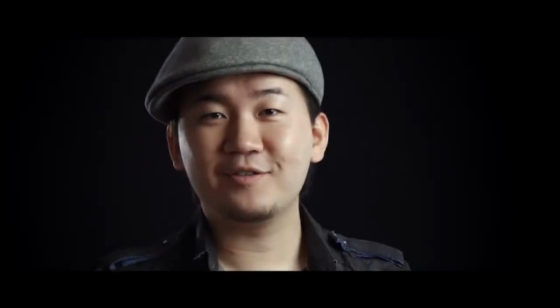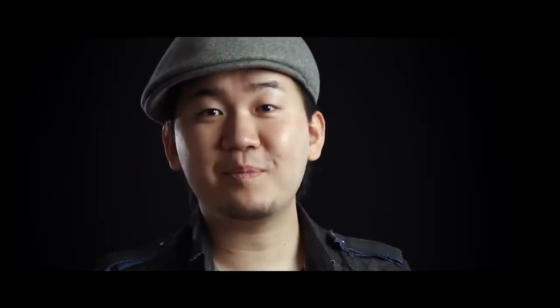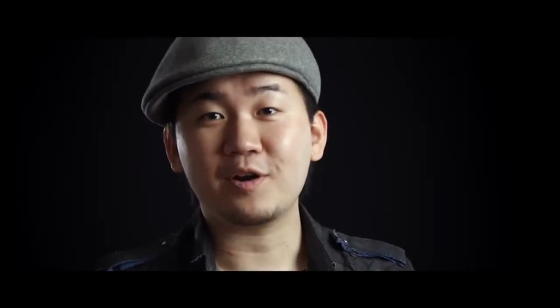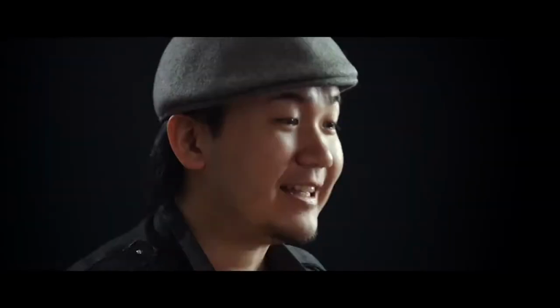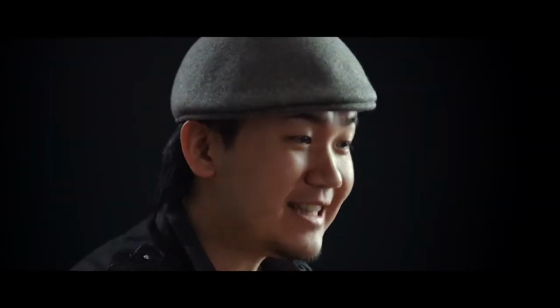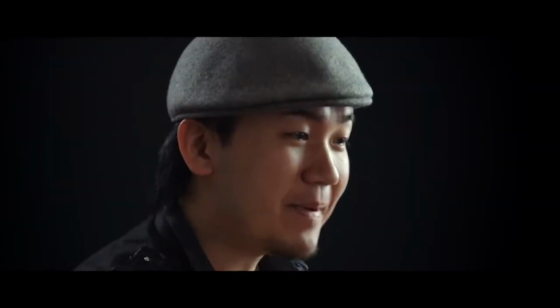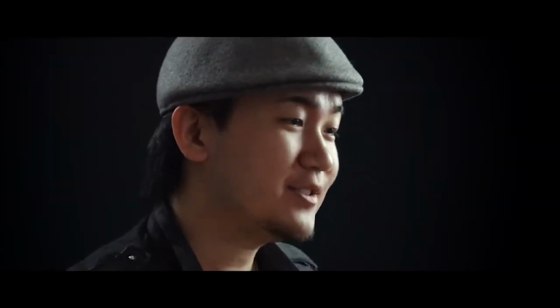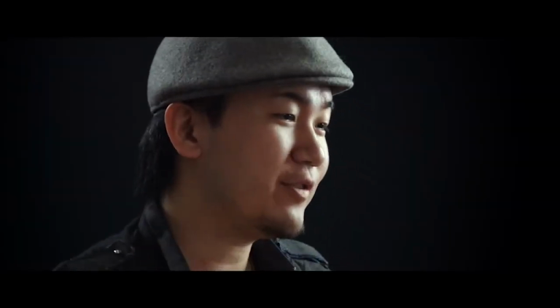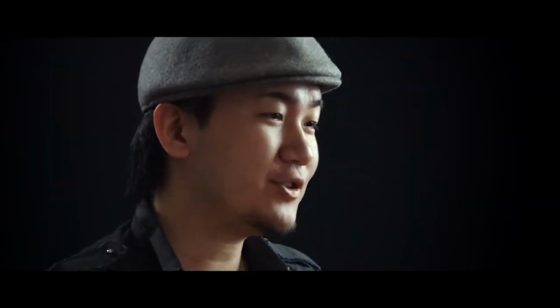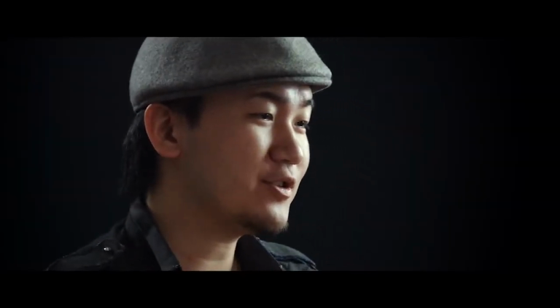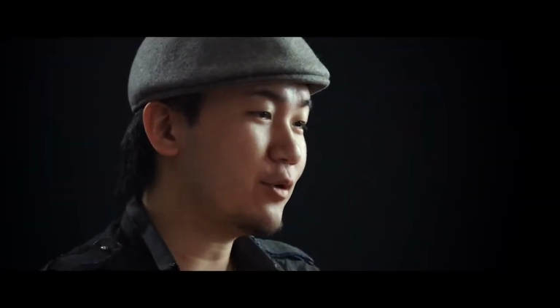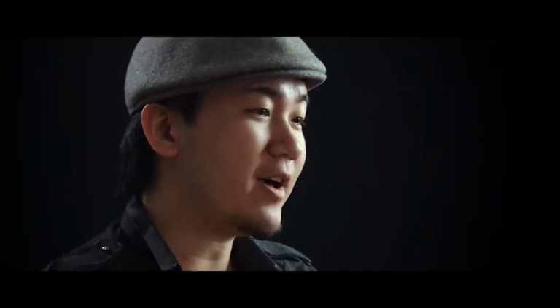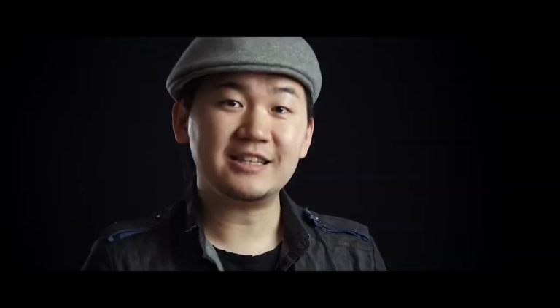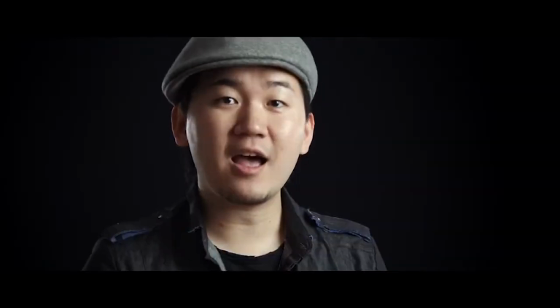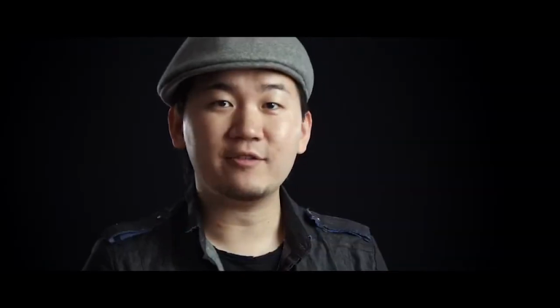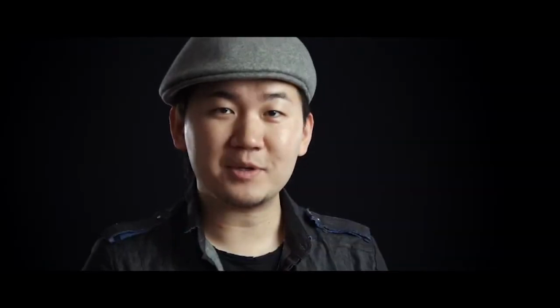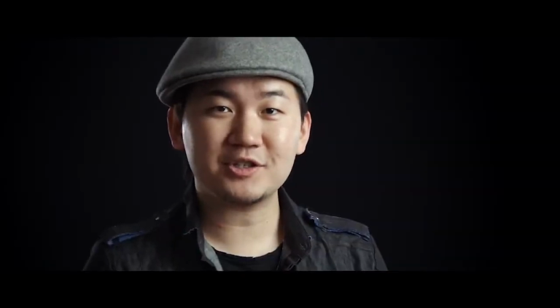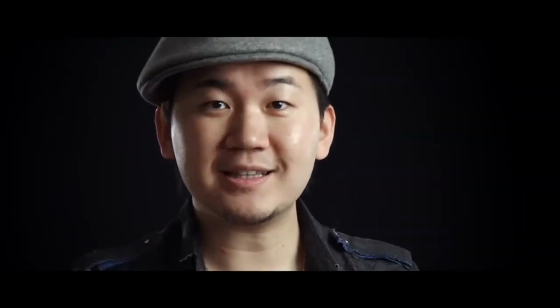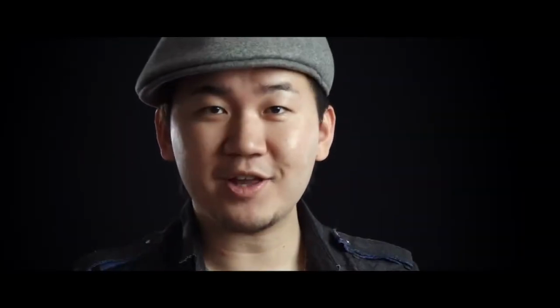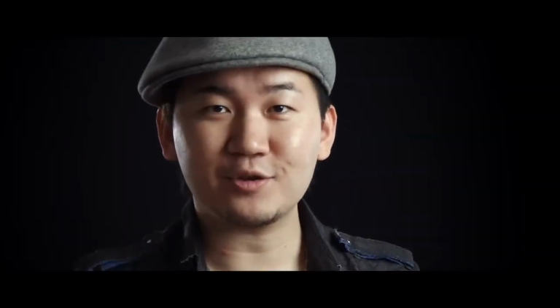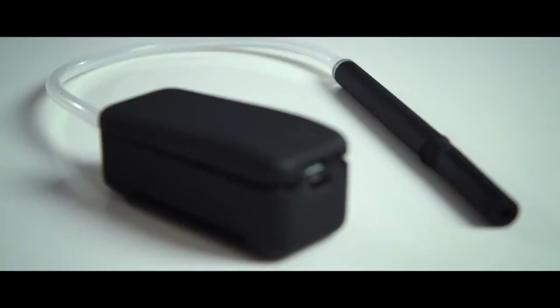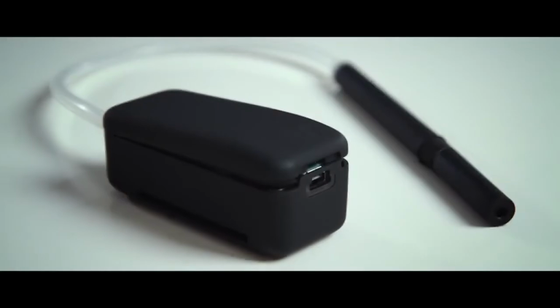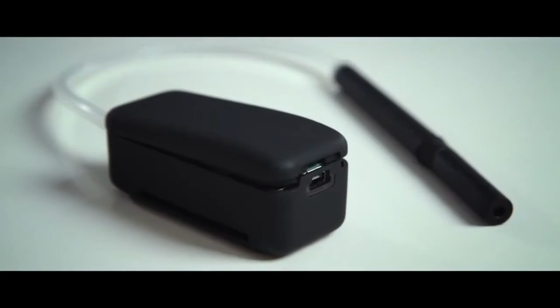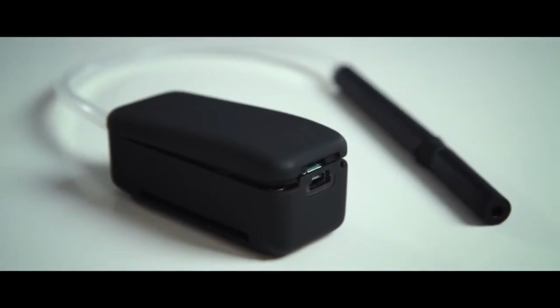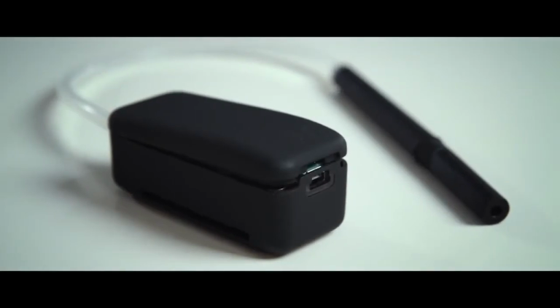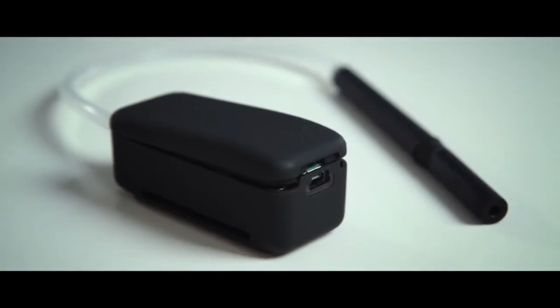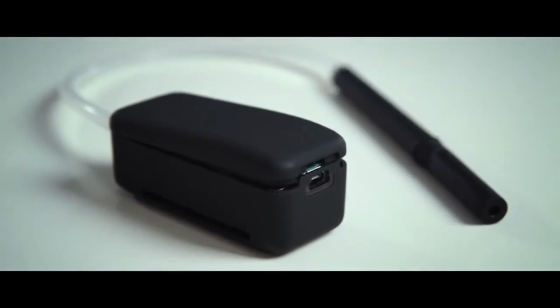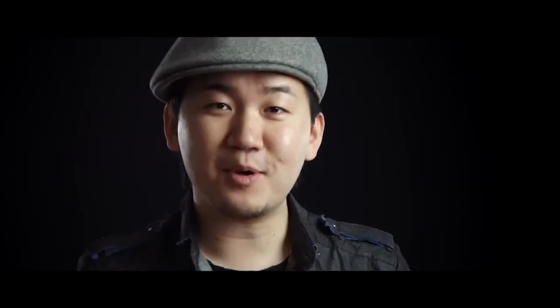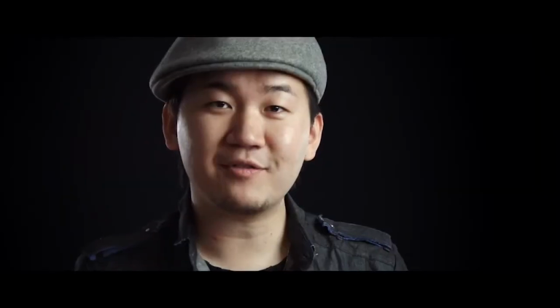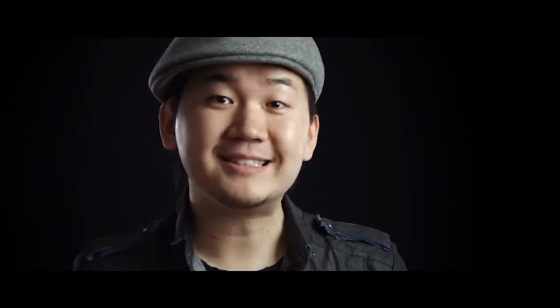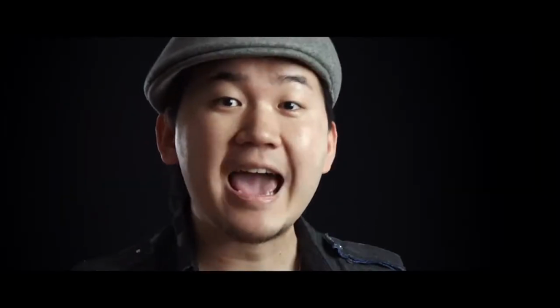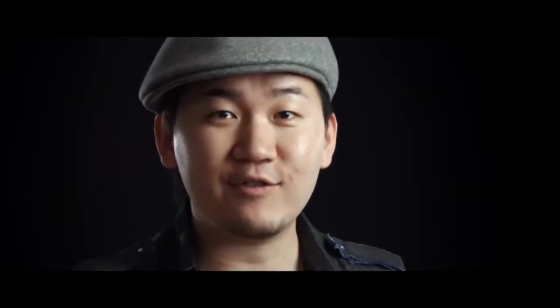Vapor is the best professional smoke device designed for magicians' everyday use. Vapor is the most compact smoke device ever.